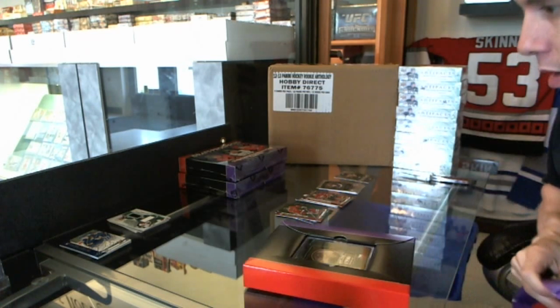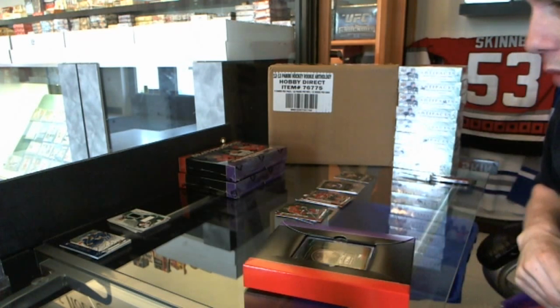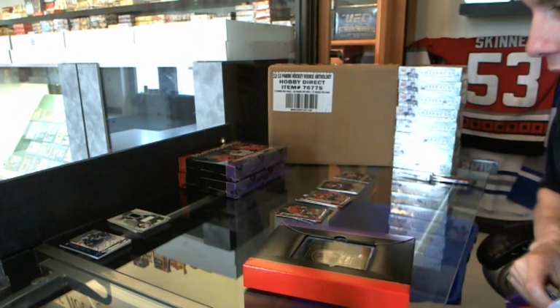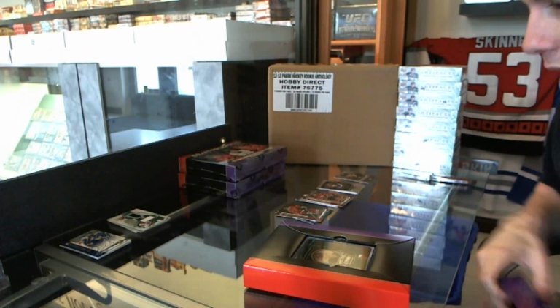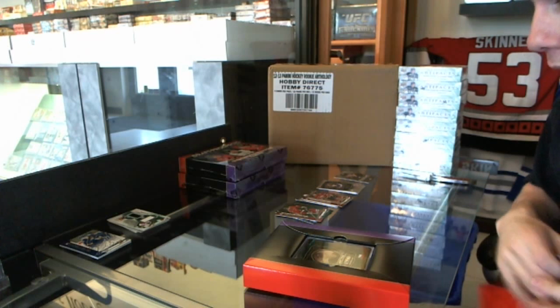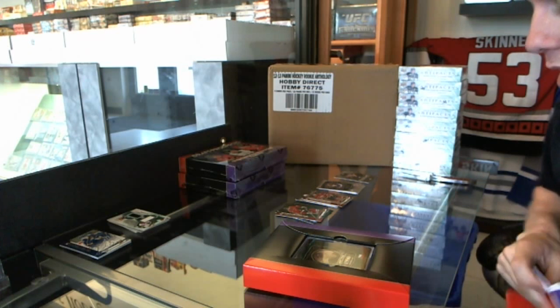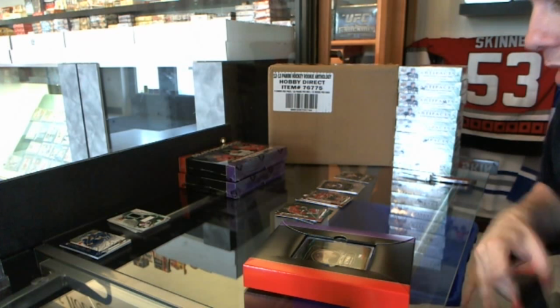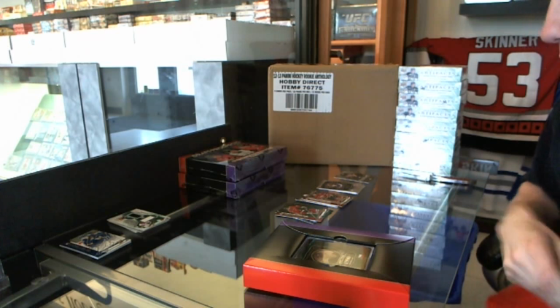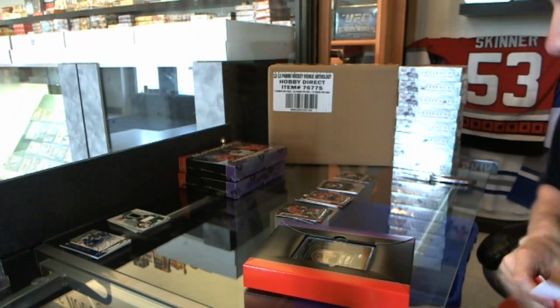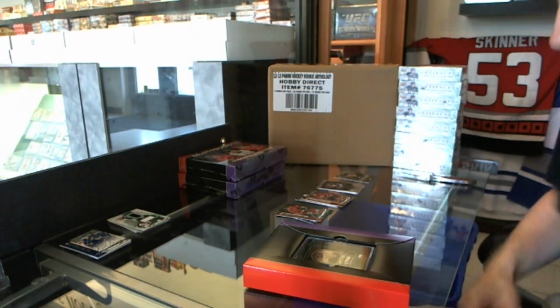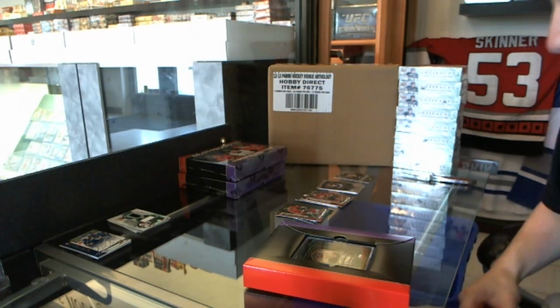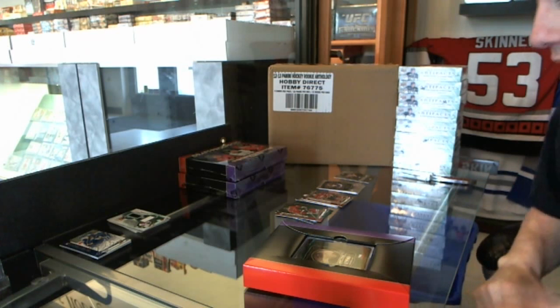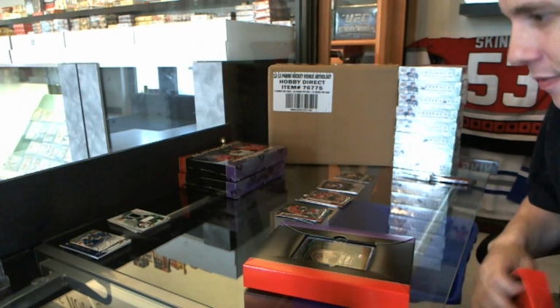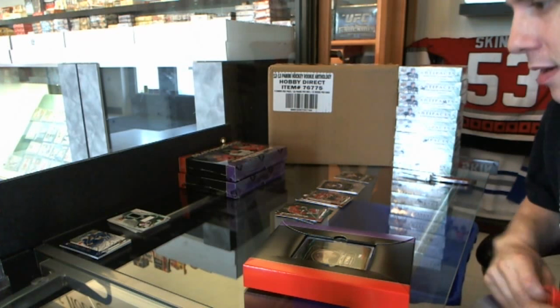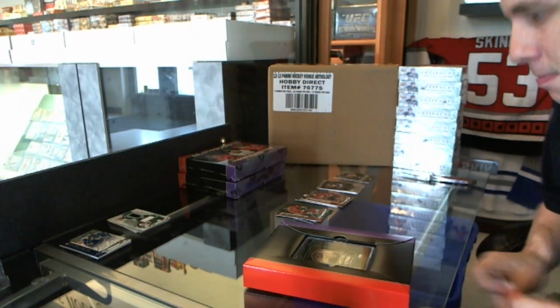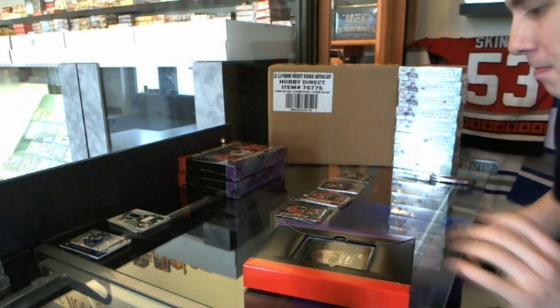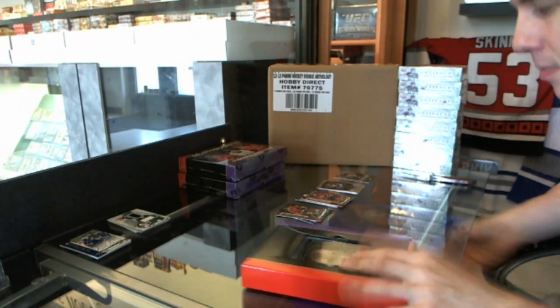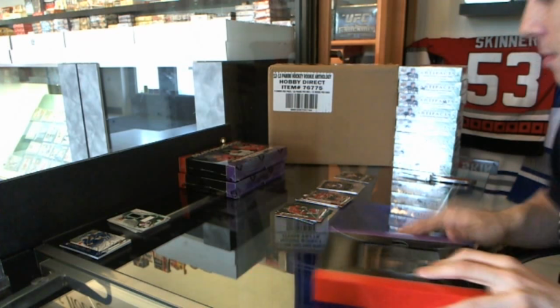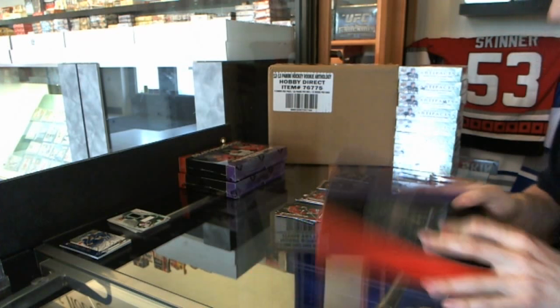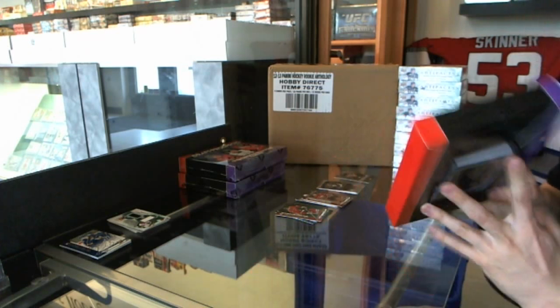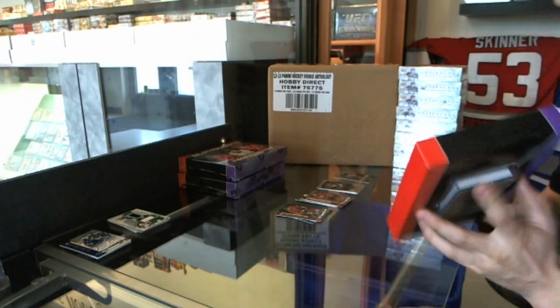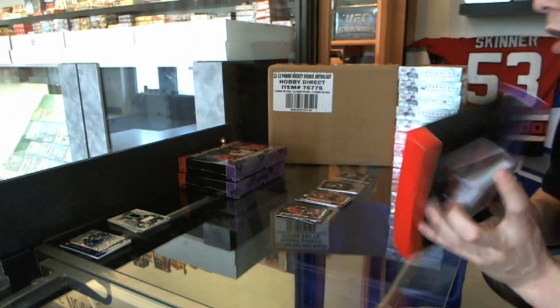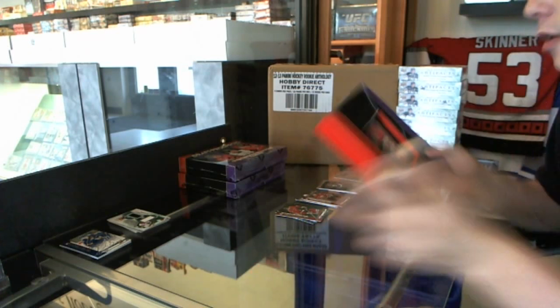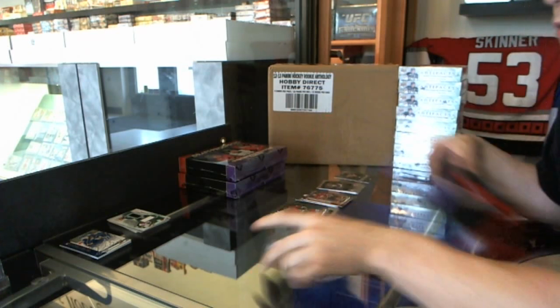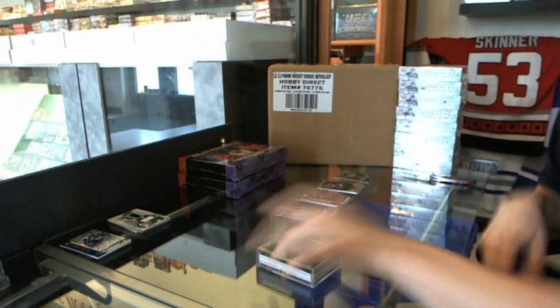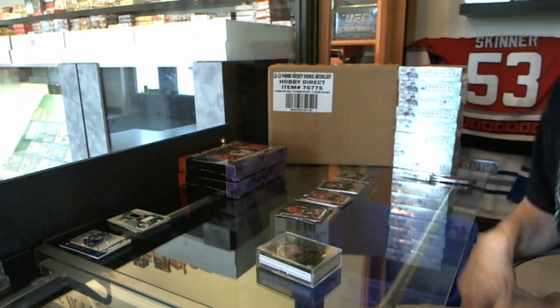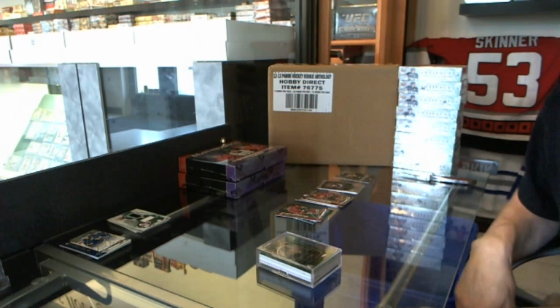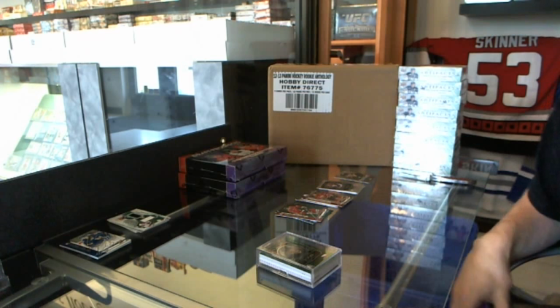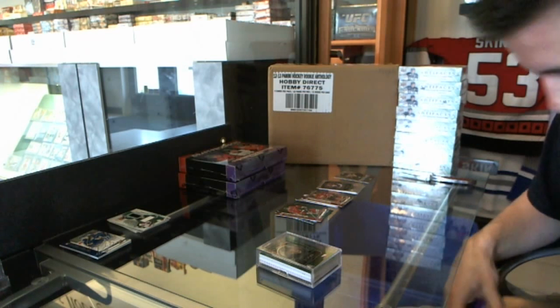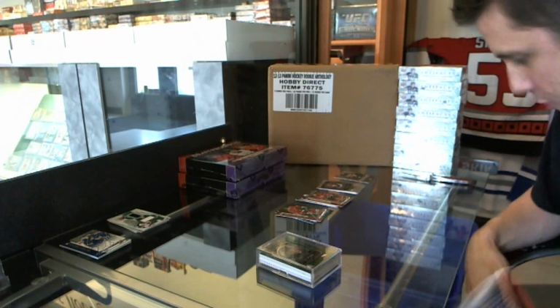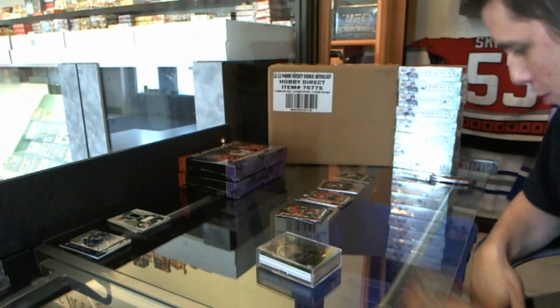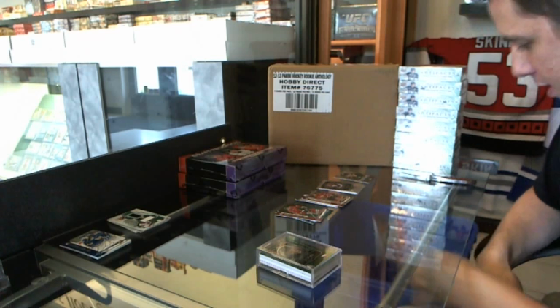Well, we've got Konechny, Ekblad, McDavid — we're doing alright on the autos. That's only the other two boxes.